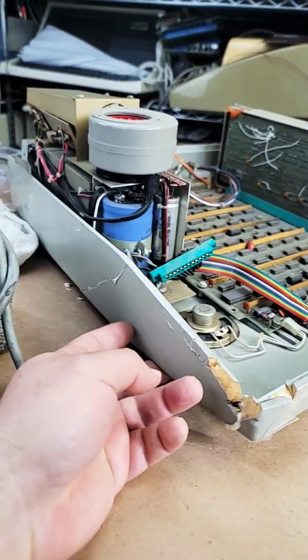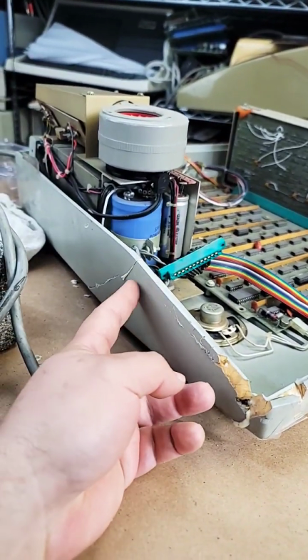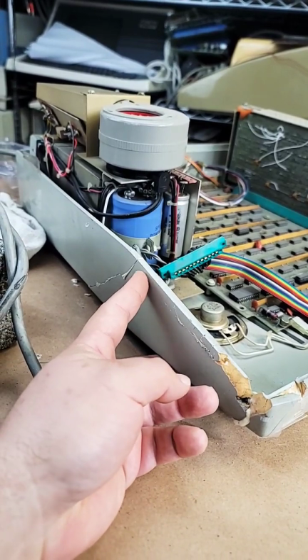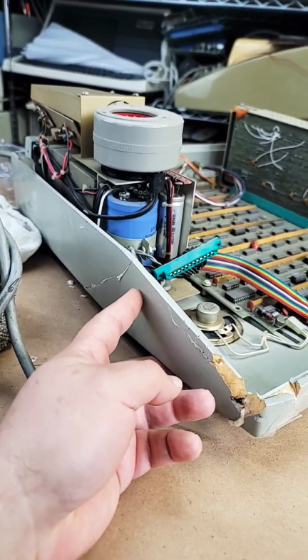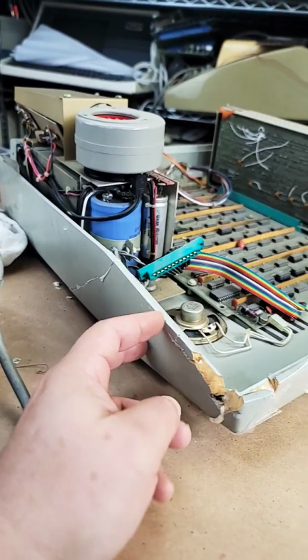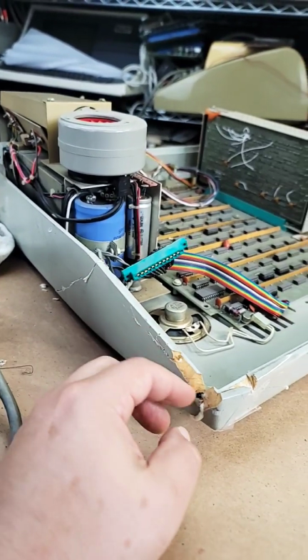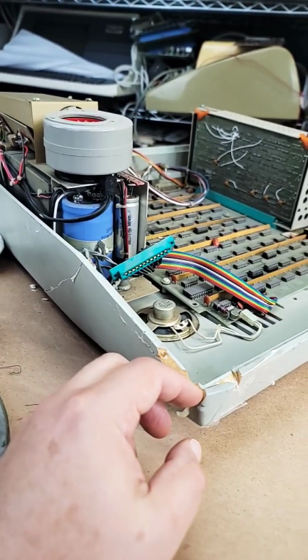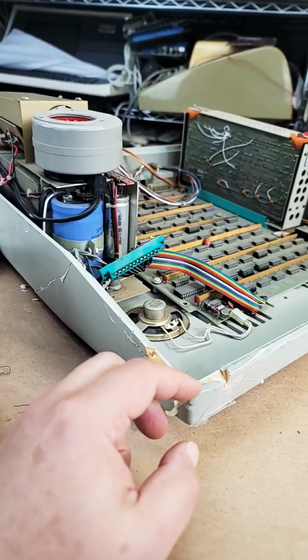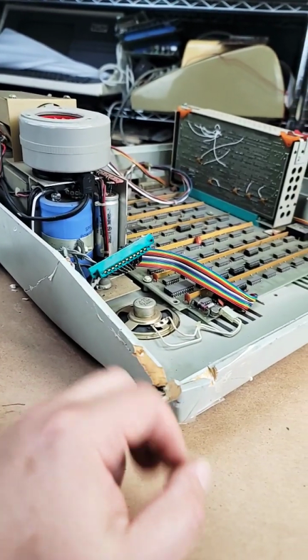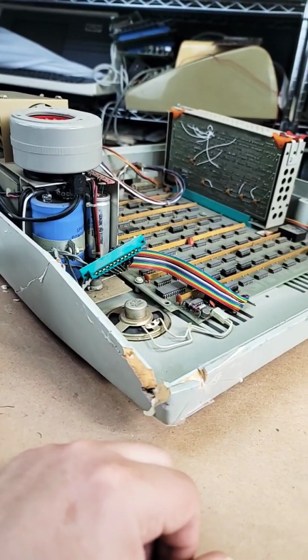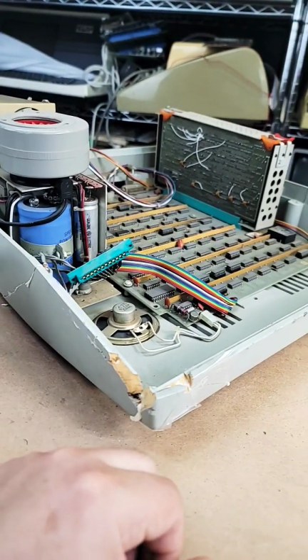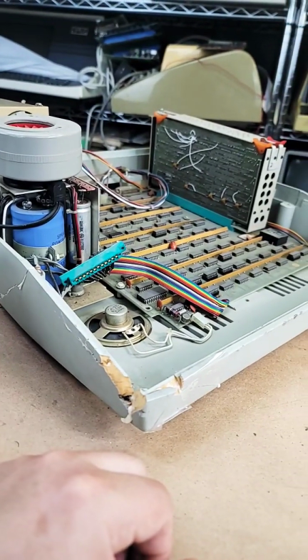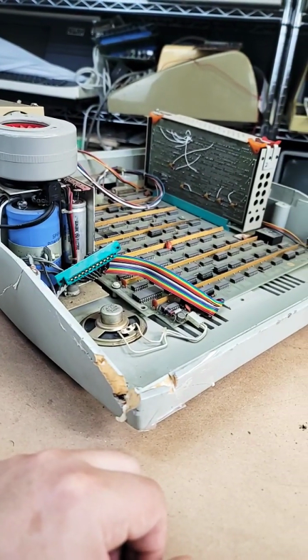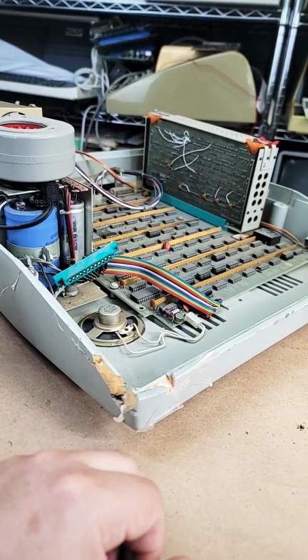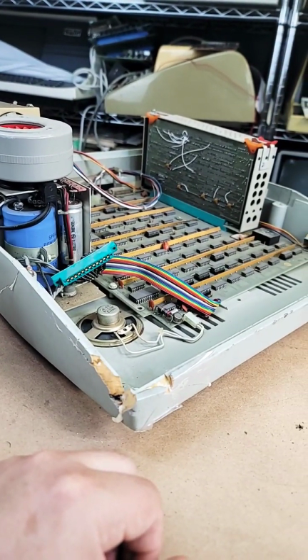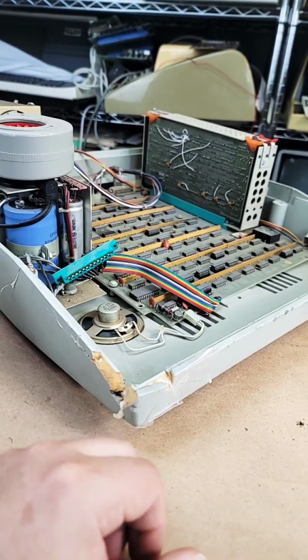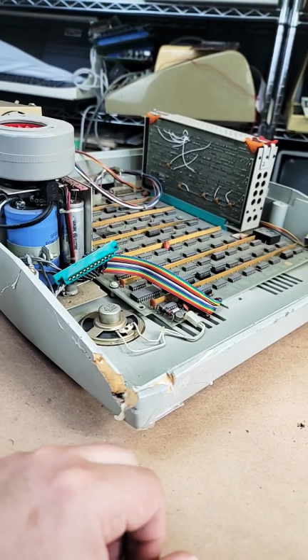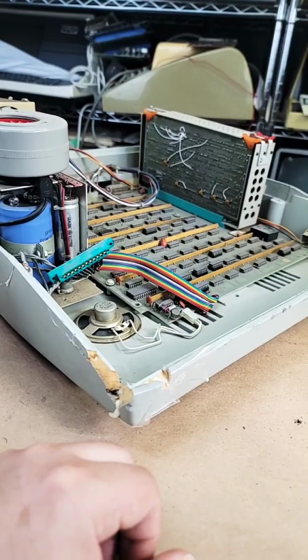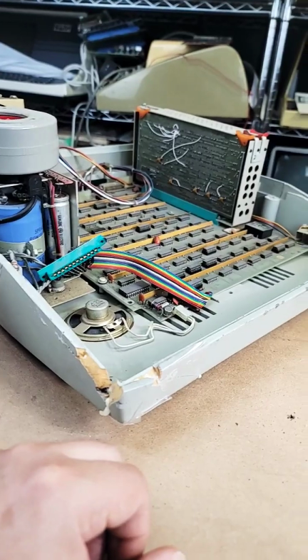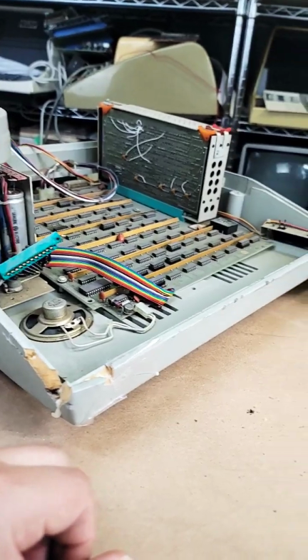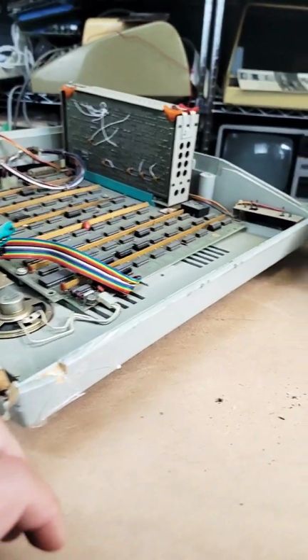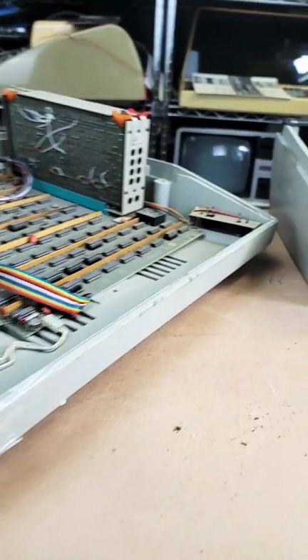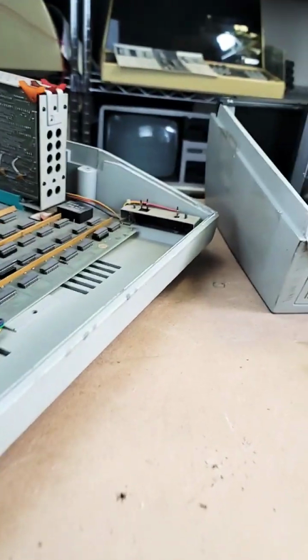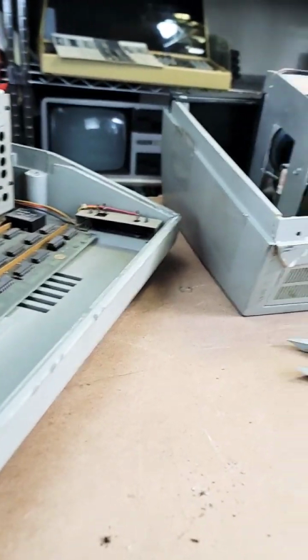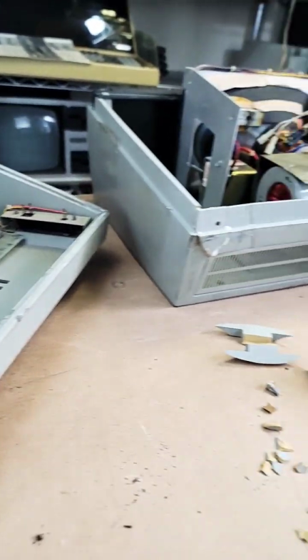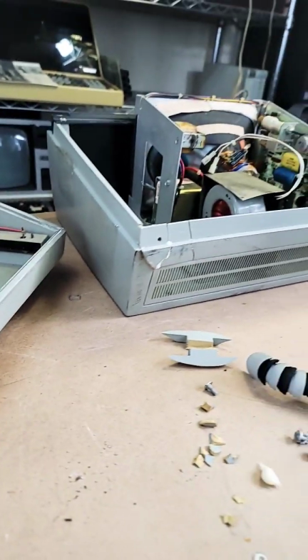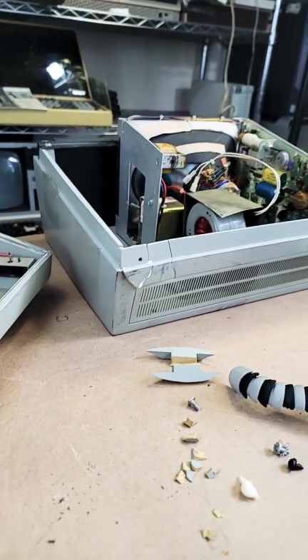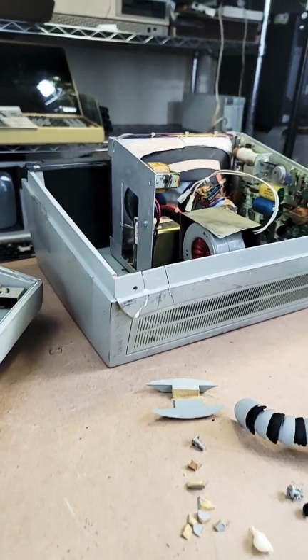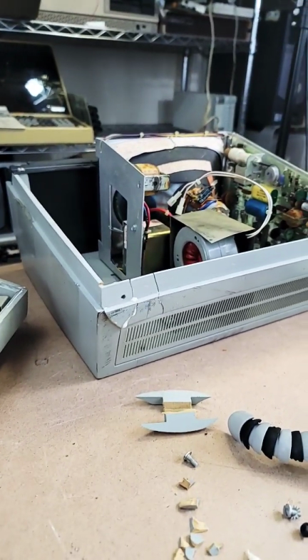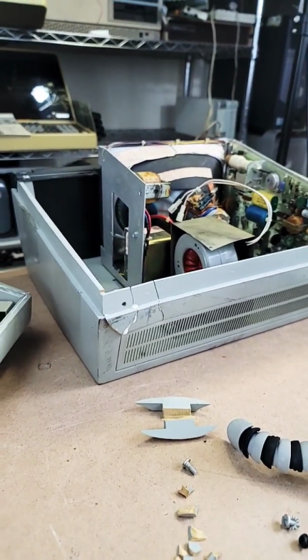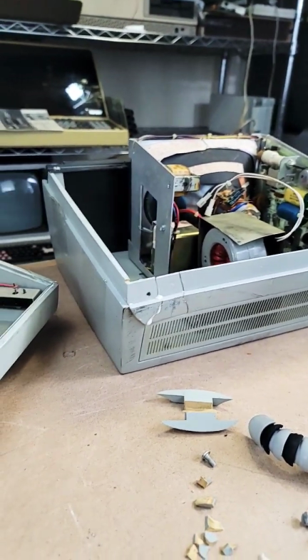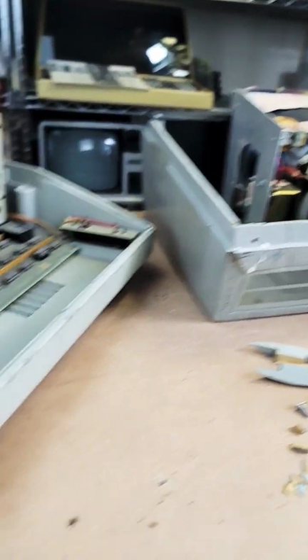FedEx got their hands on it and this was all broken. That's what everybody voted on. I don't know when you're going to see me again, but hopefully not too long.